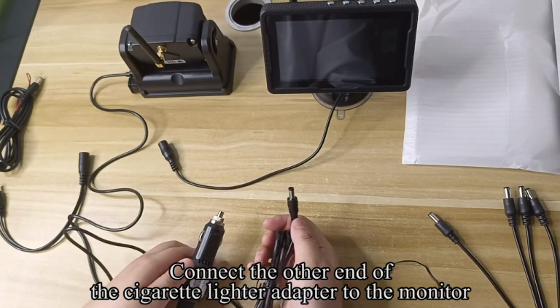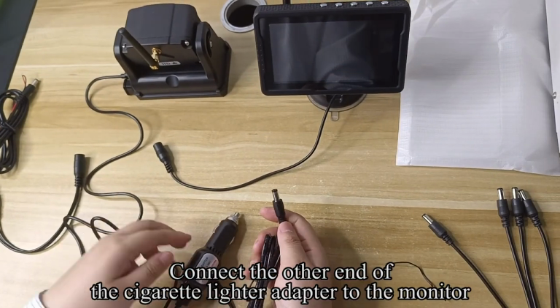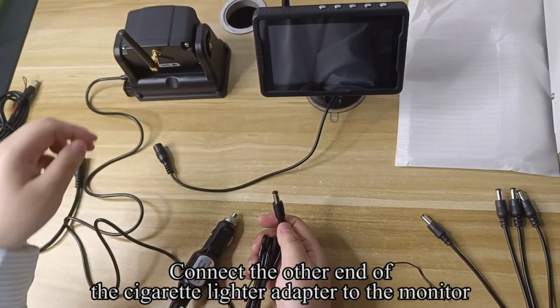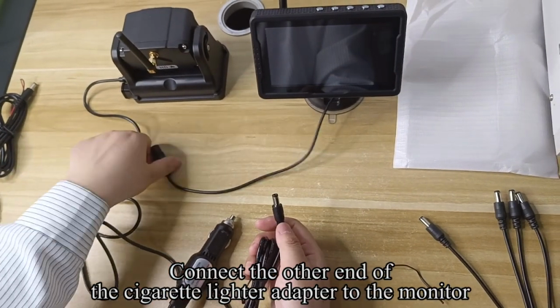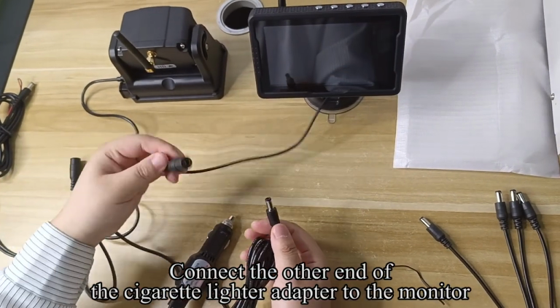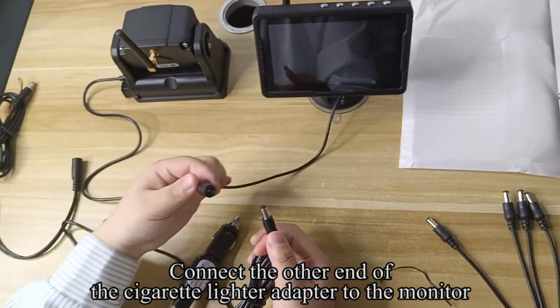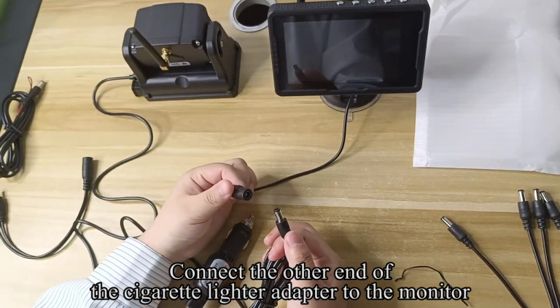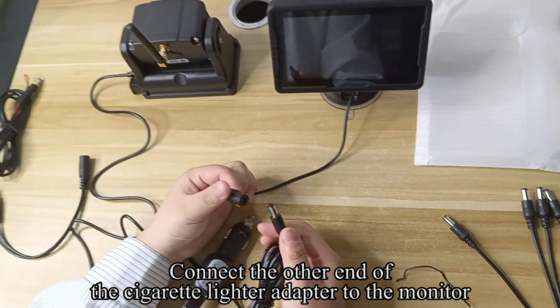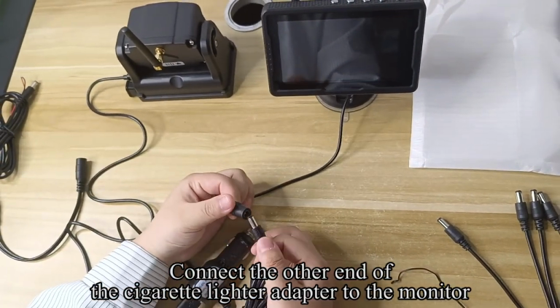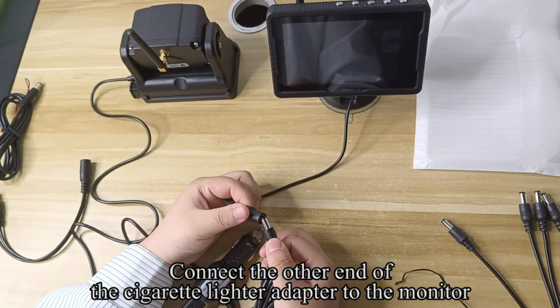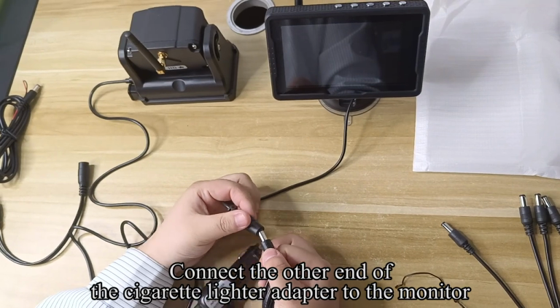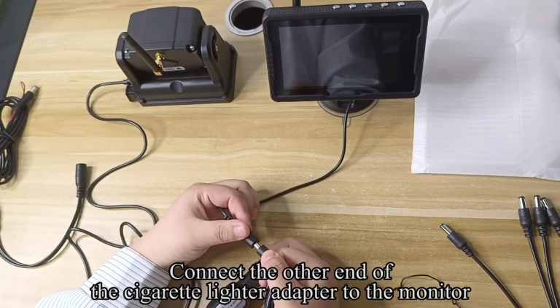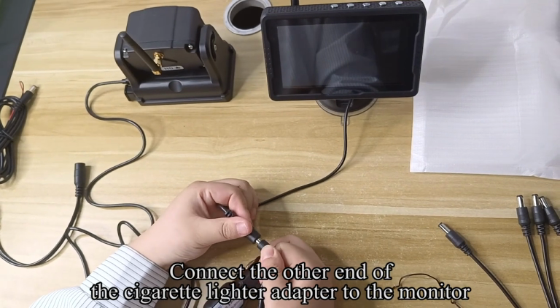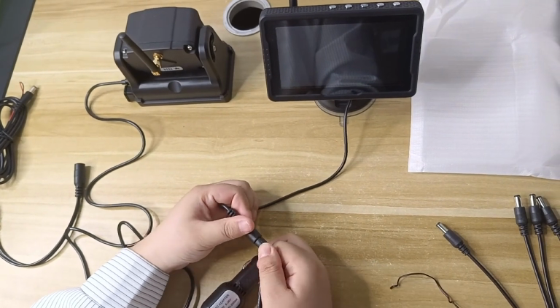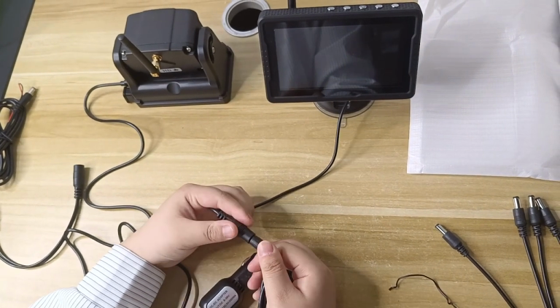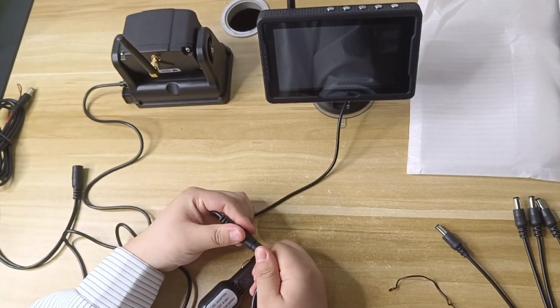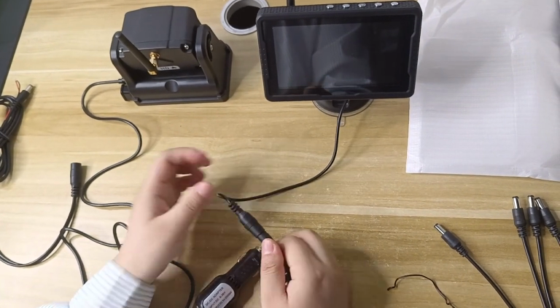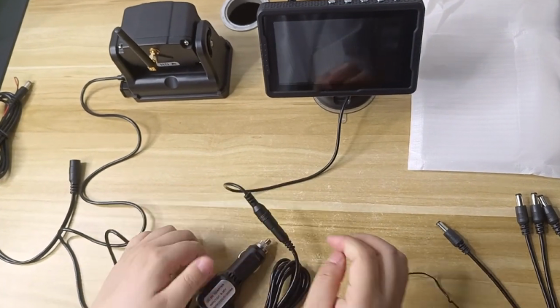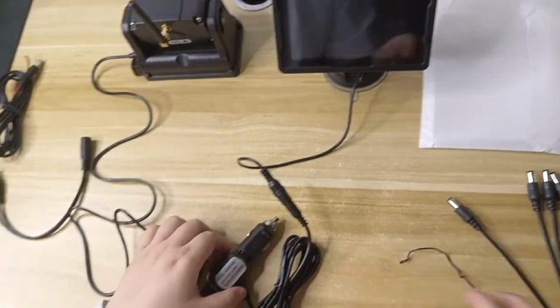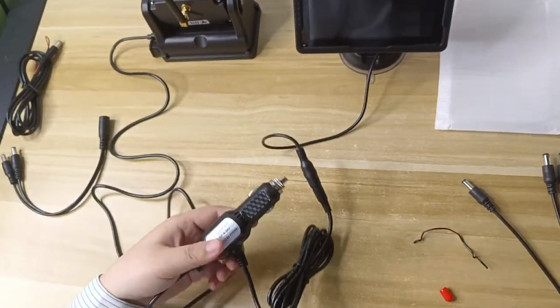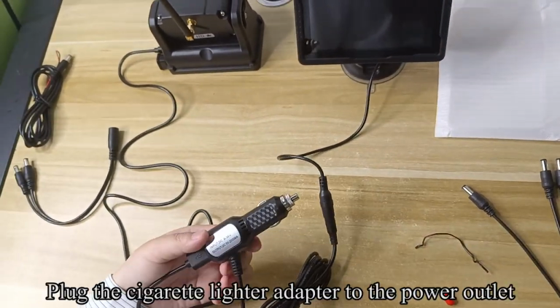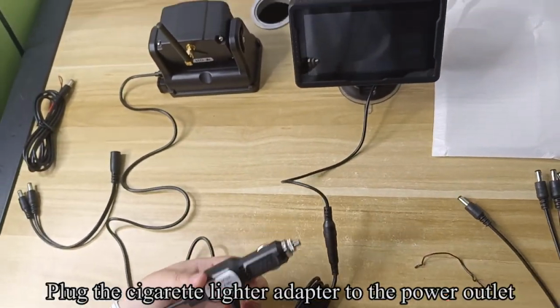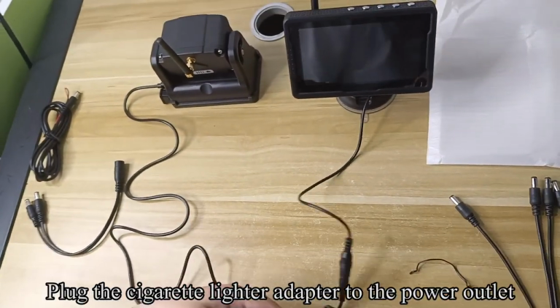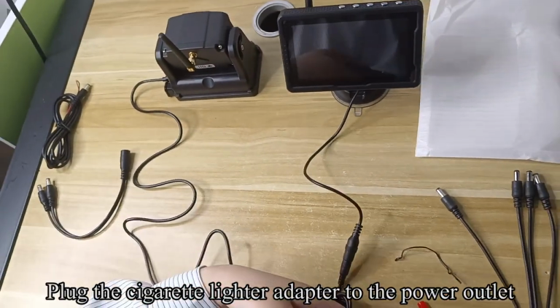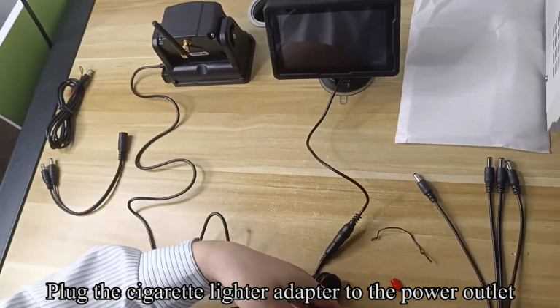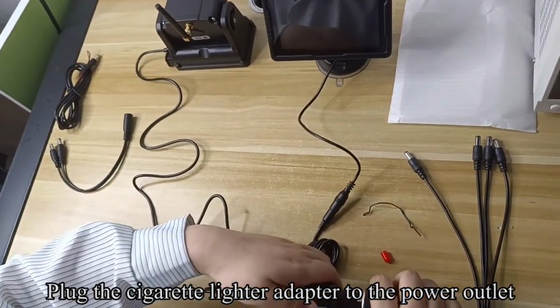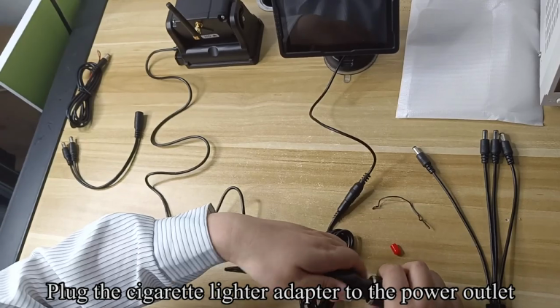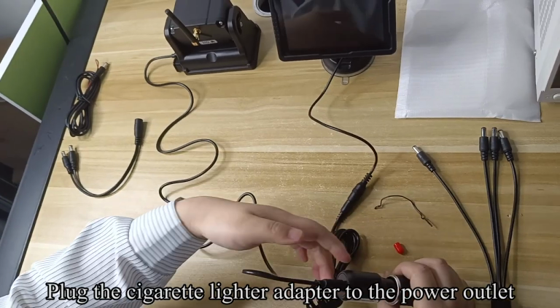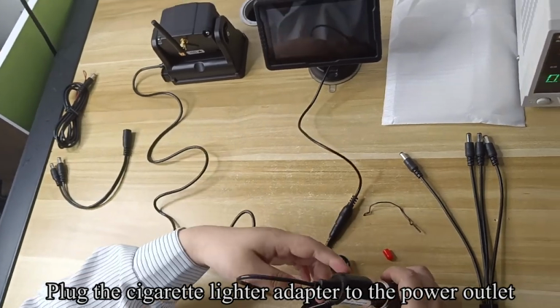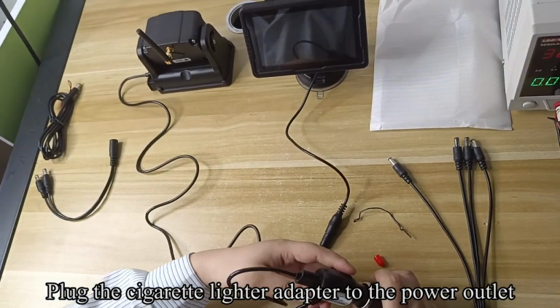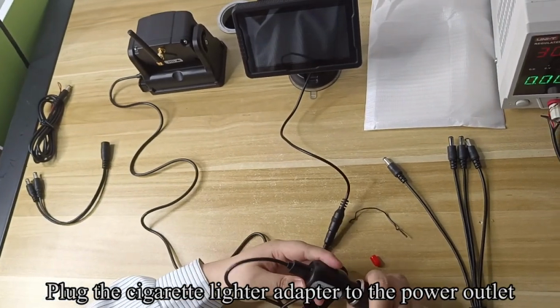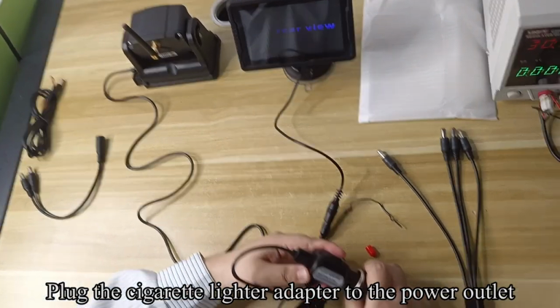Connect the other end of the cigarette lighter adapter to the monitor. Plug the cigarette lighter adapter into the power outlet.